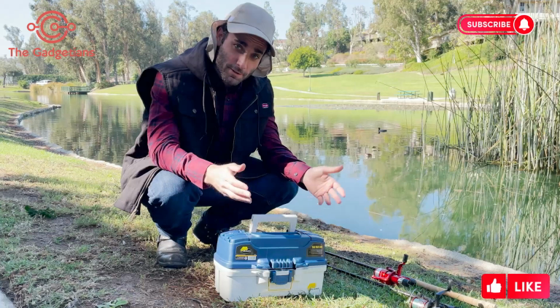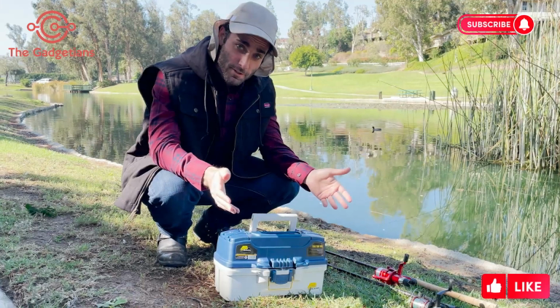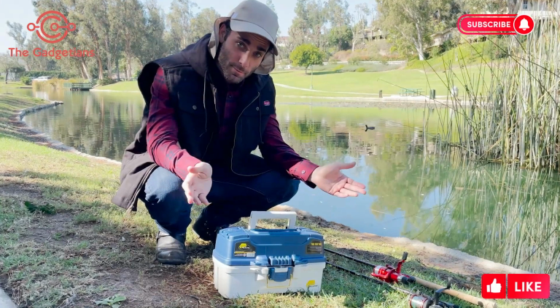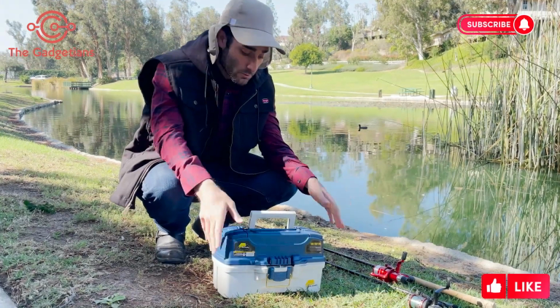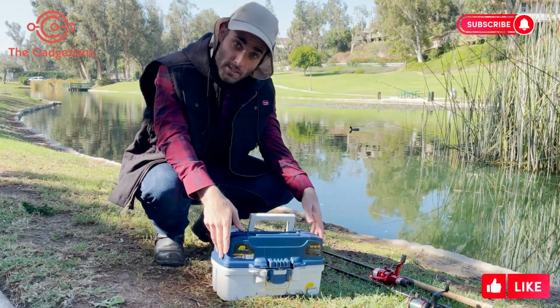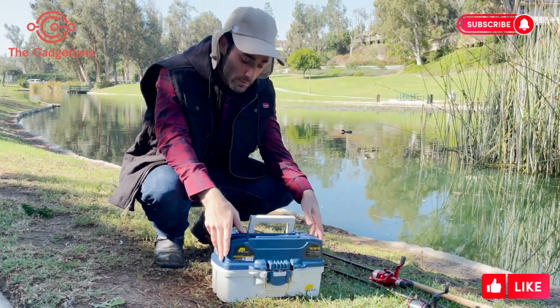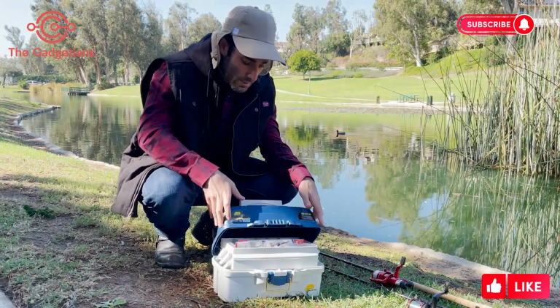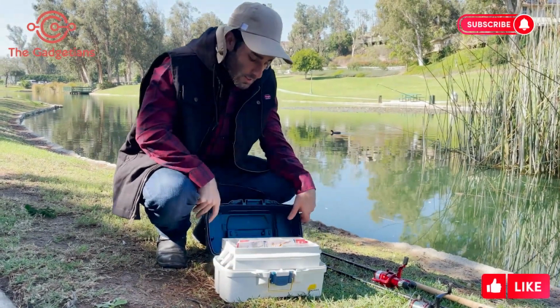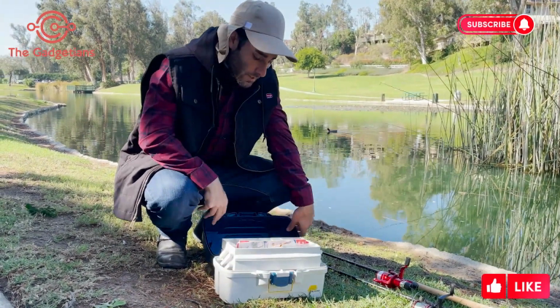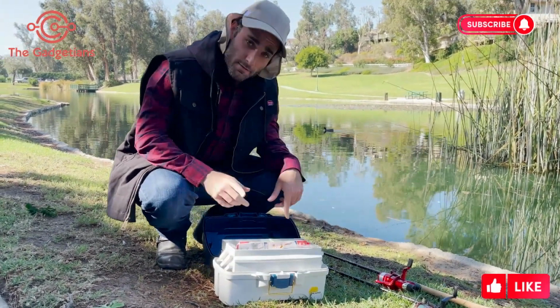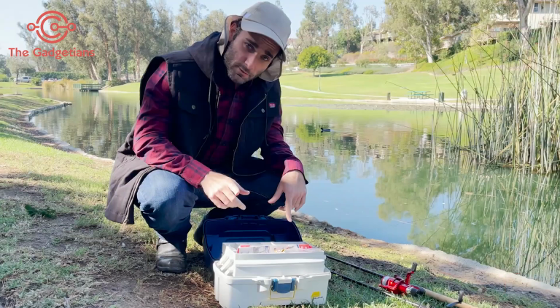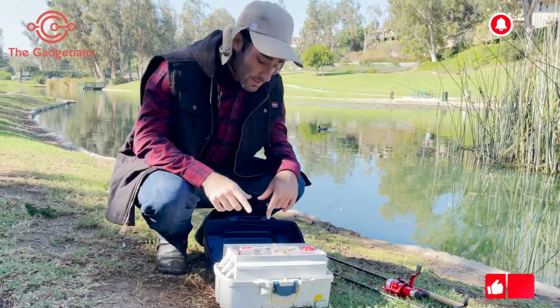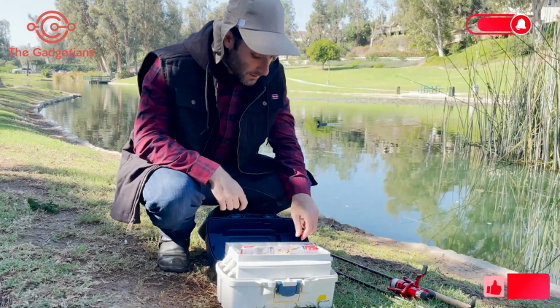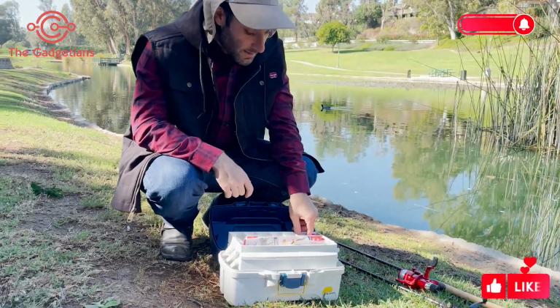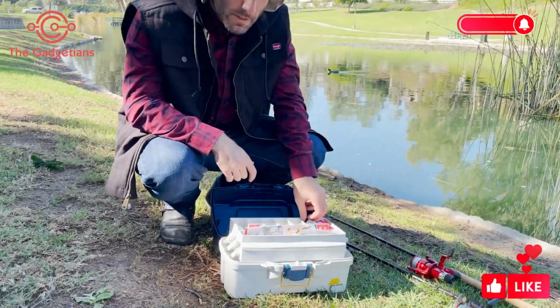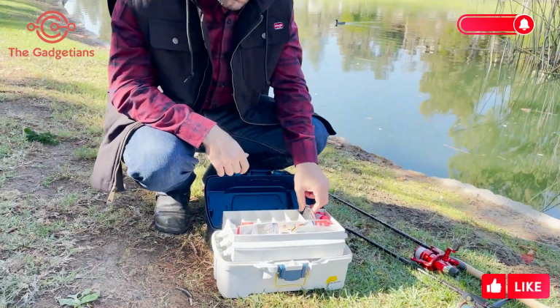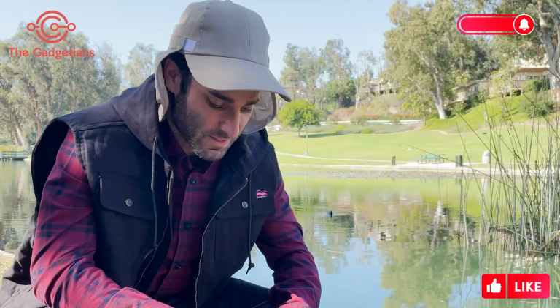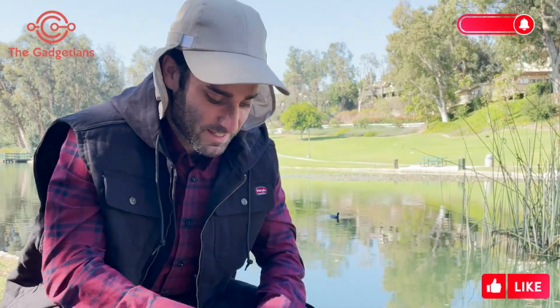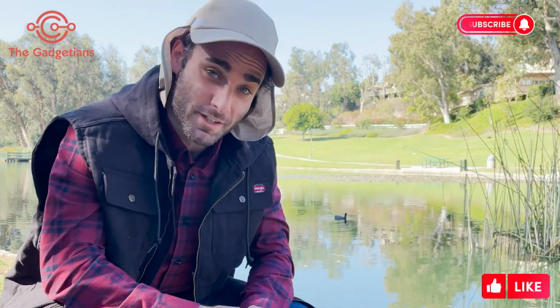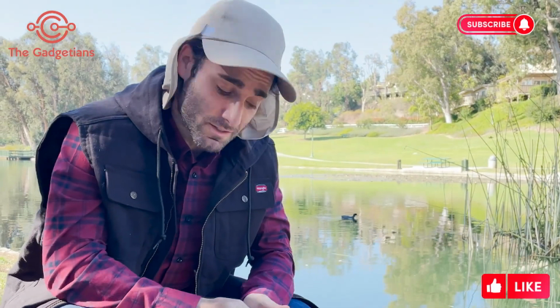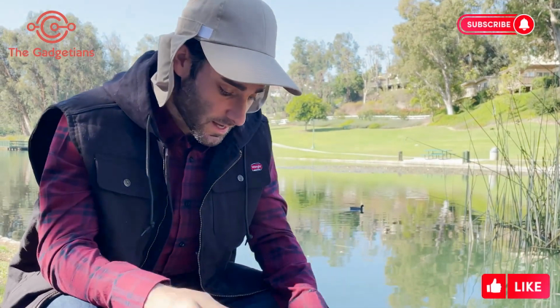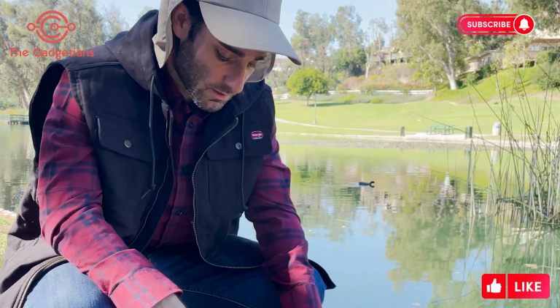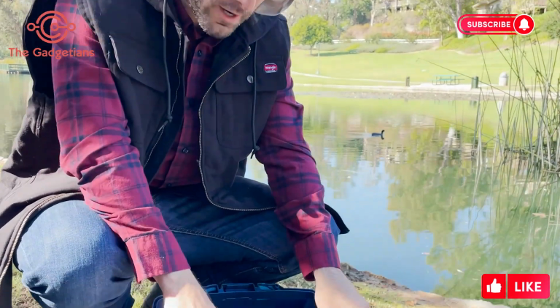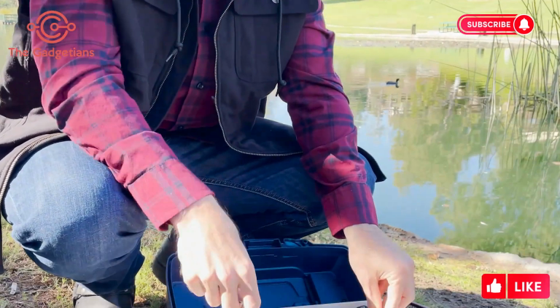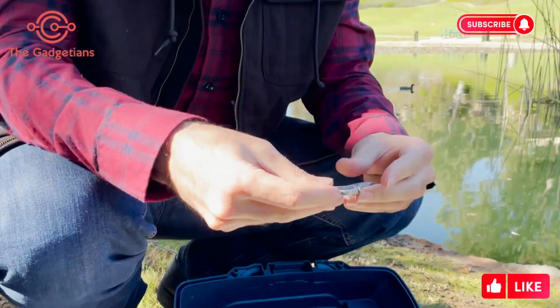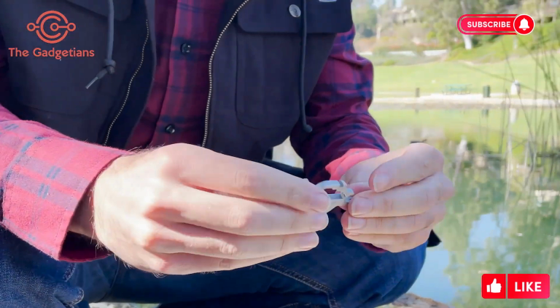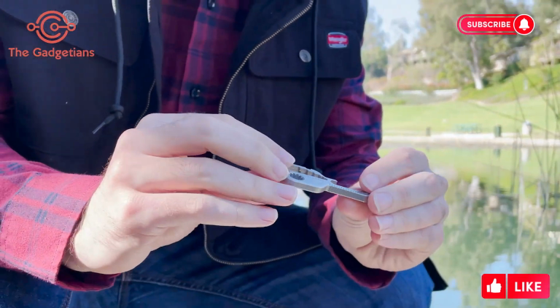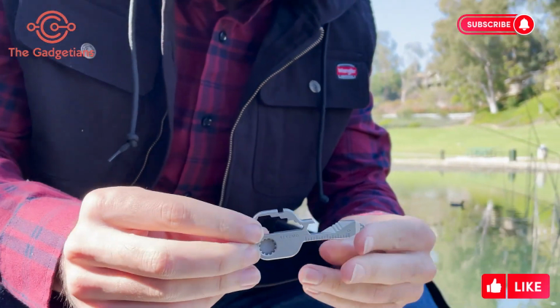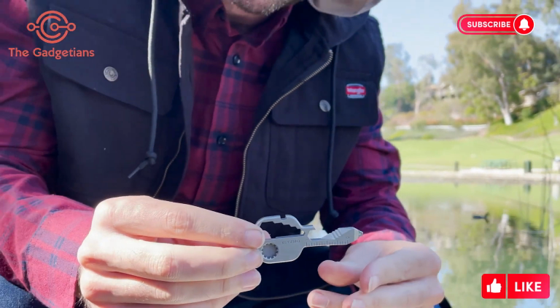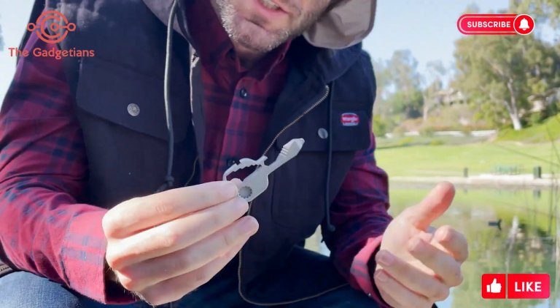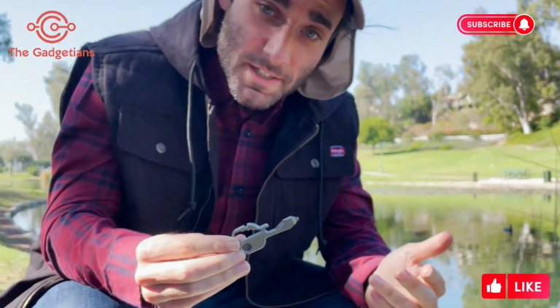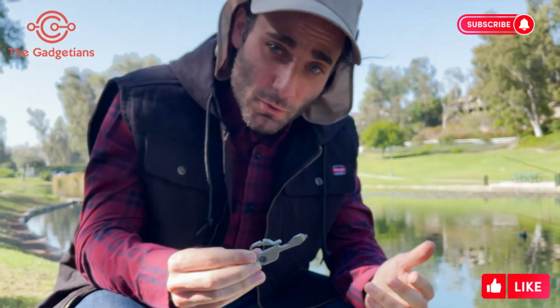Every good fisherman comes paired with a tackle box, but every tackle box does not necessarily have a multi-tool. If you want something that even your kids can use, anyone can use, your grandmother can use it — you should try Kizmo.